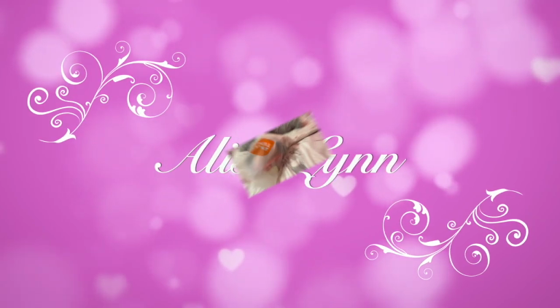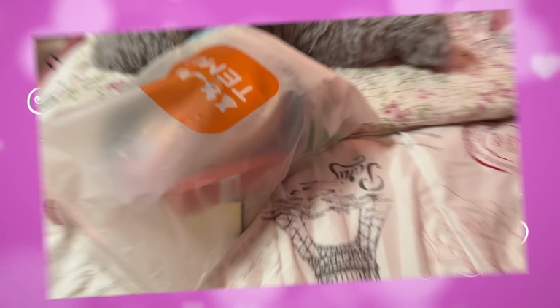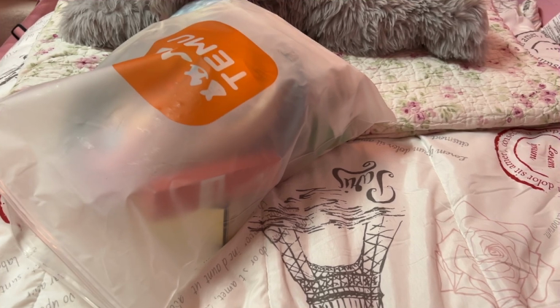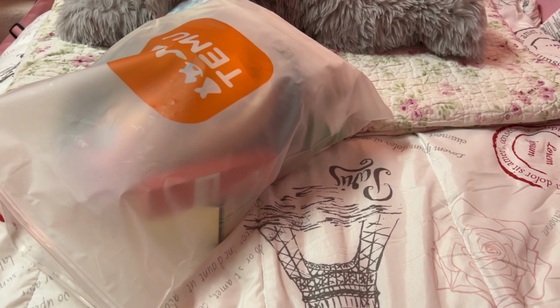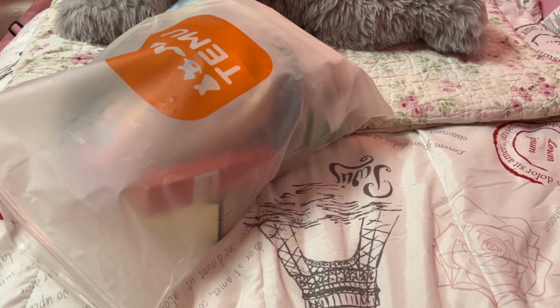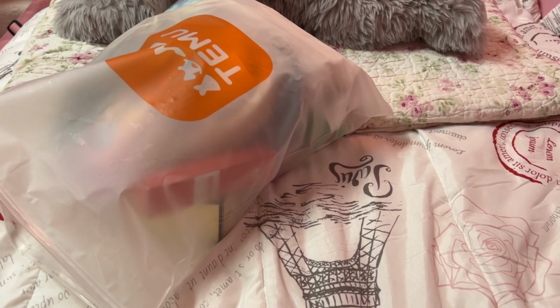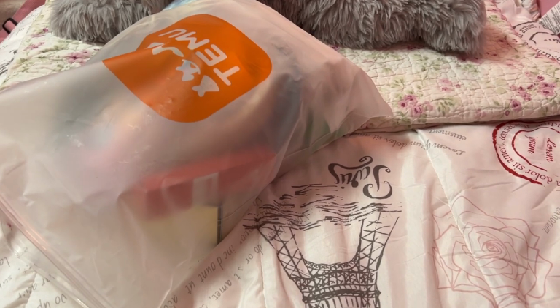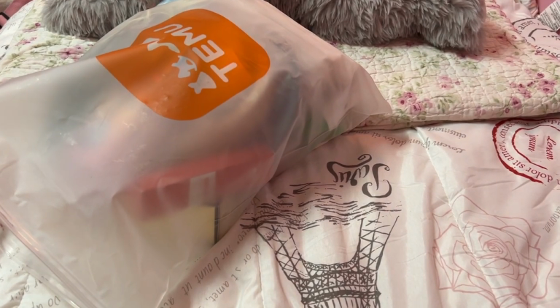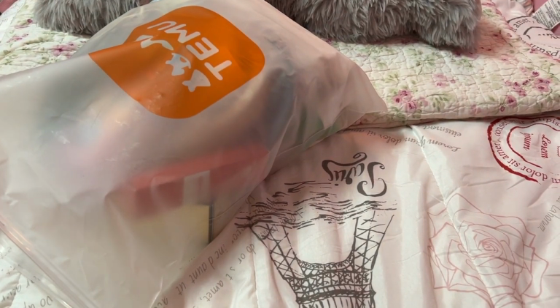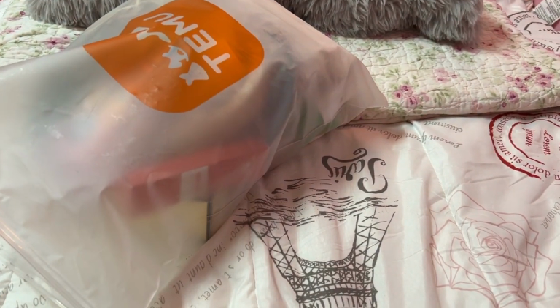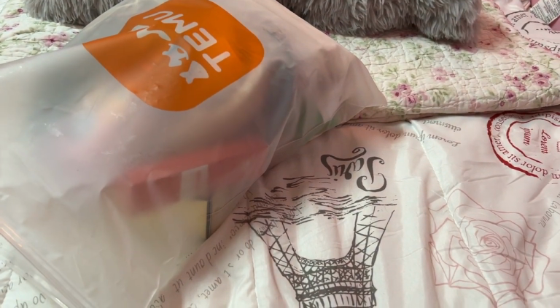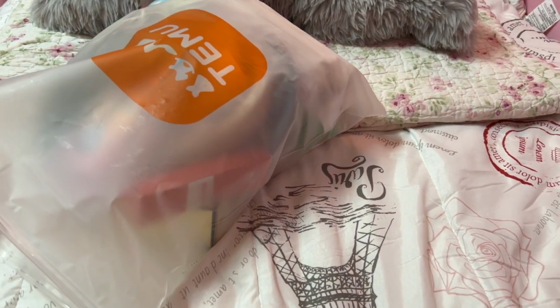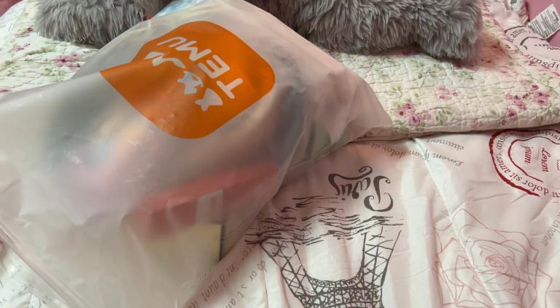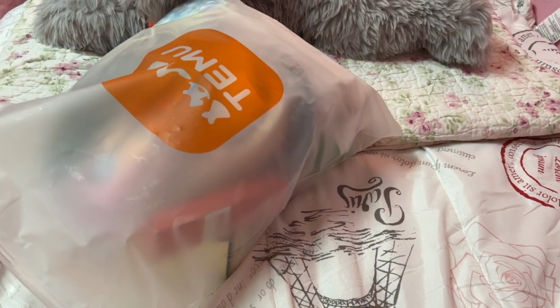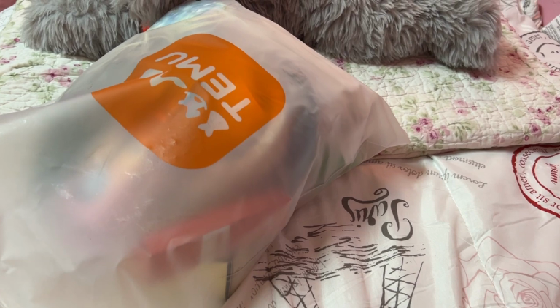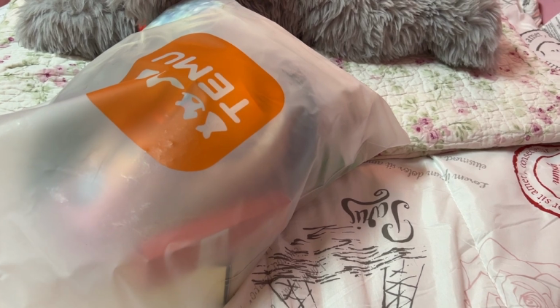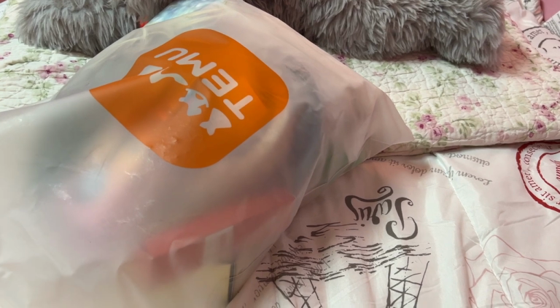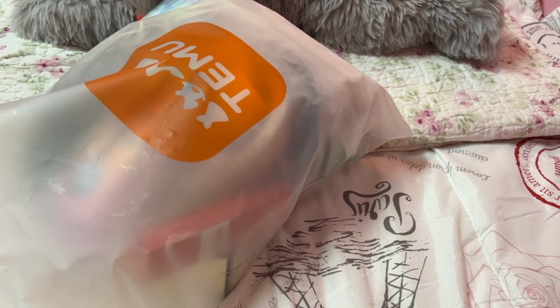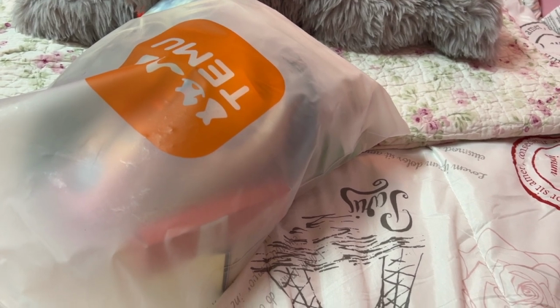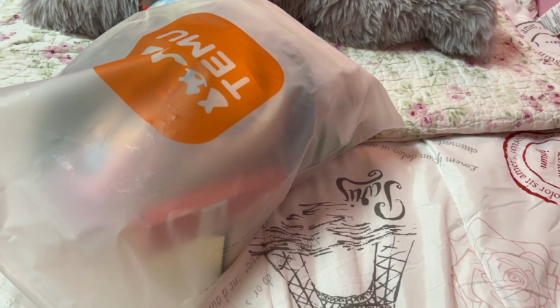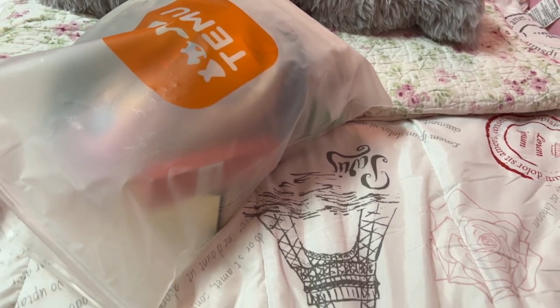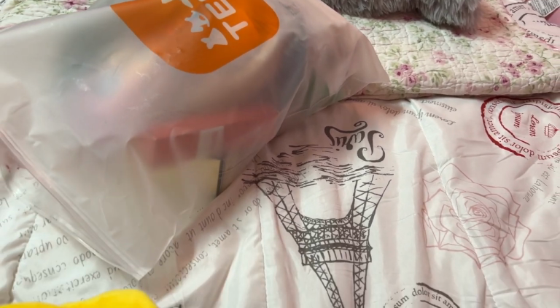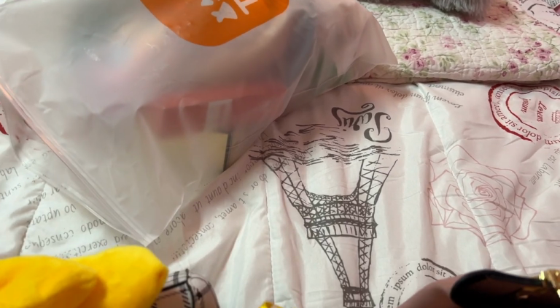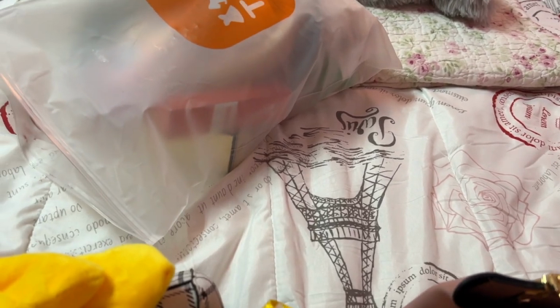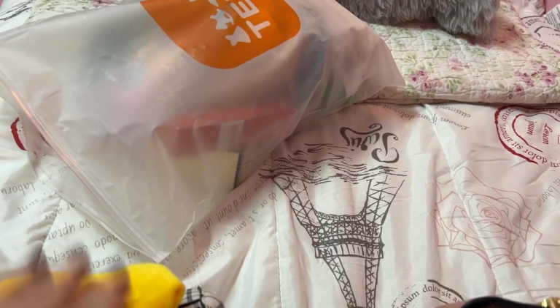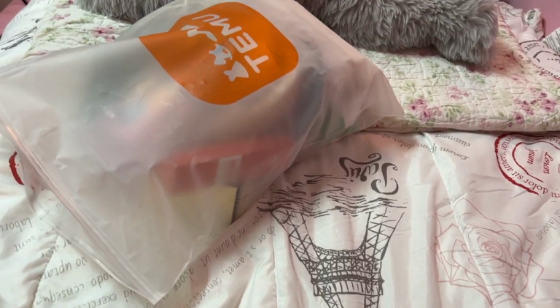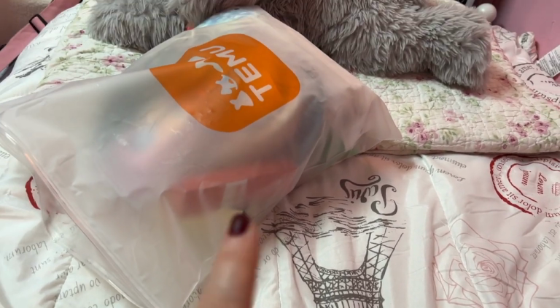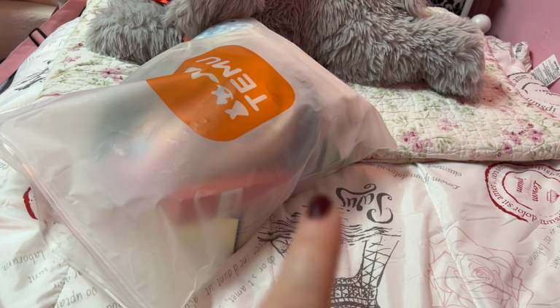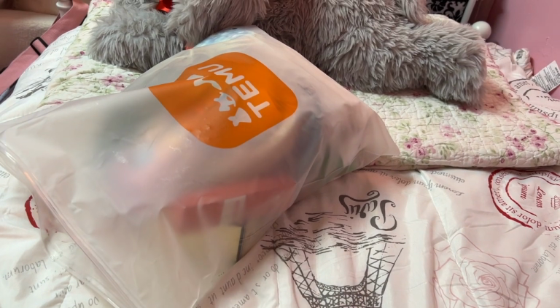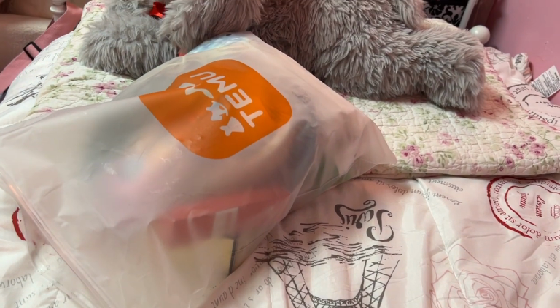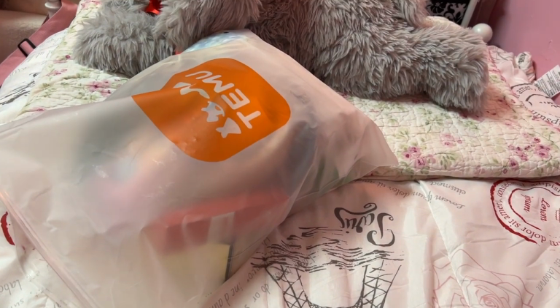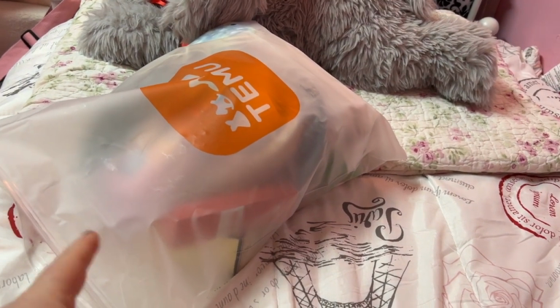Hey y'all, welcome back to my channel! Hope everyone is doing fantastic. I have my first Temu haul here — so excited to show you all this stuff. I have some bags right here in front of me.